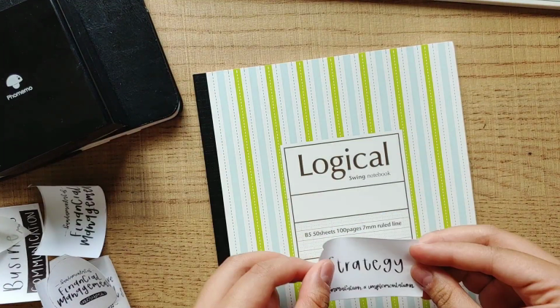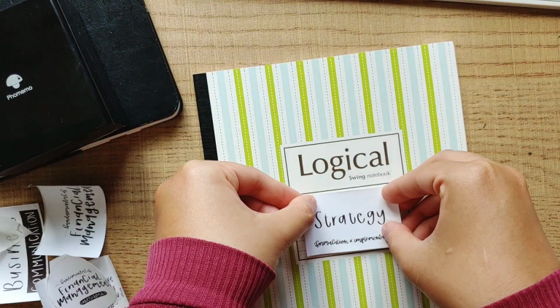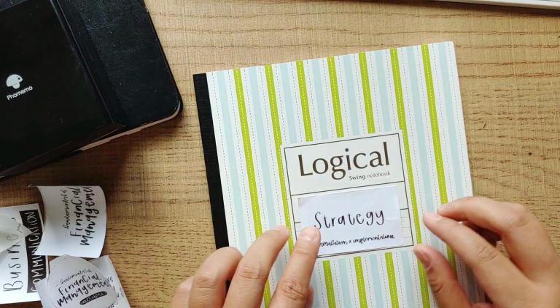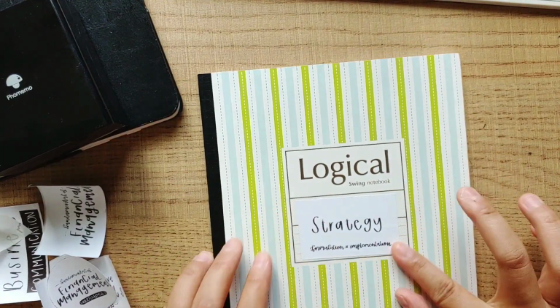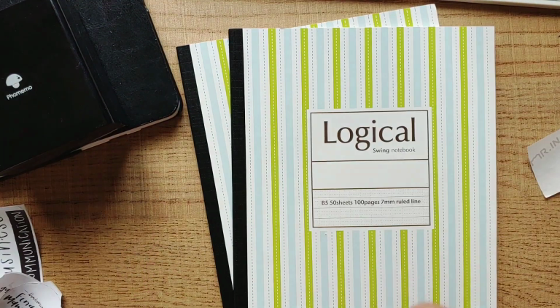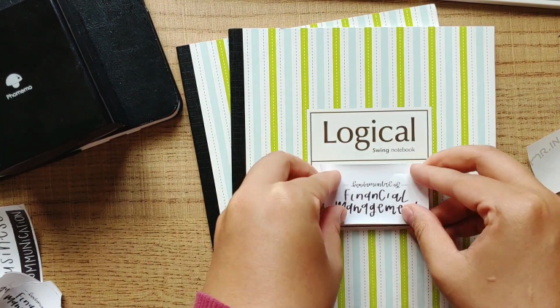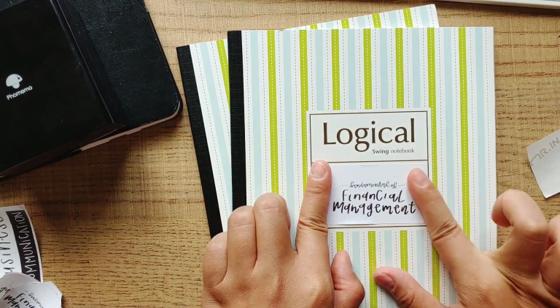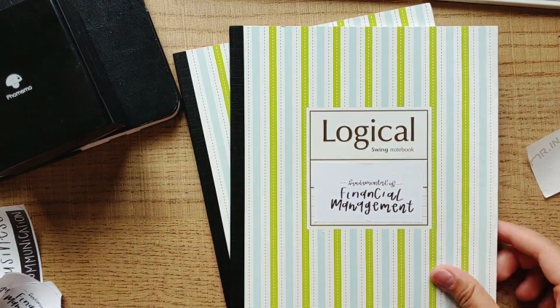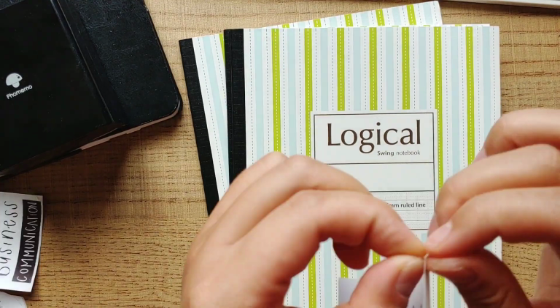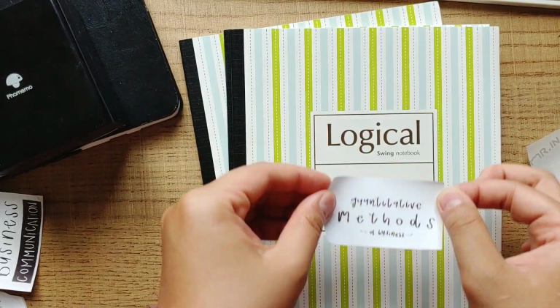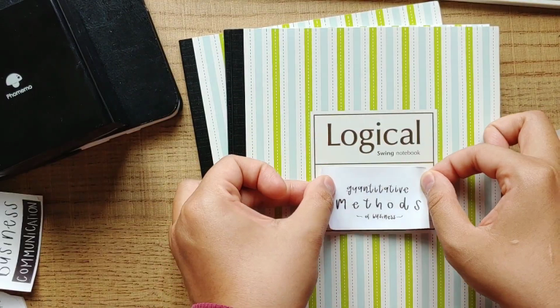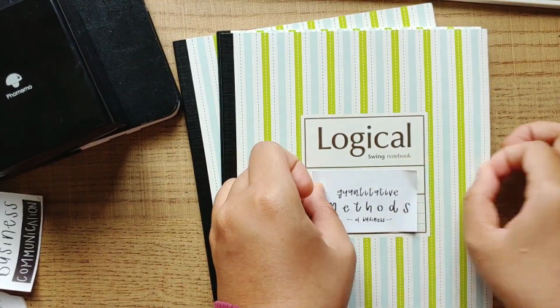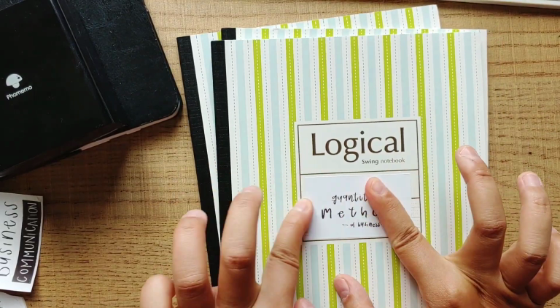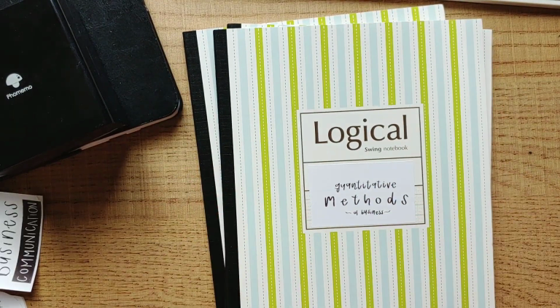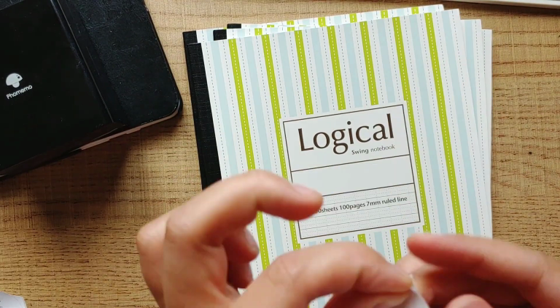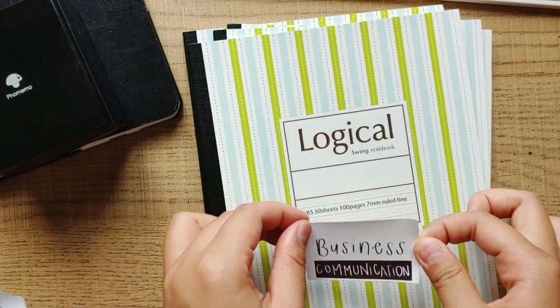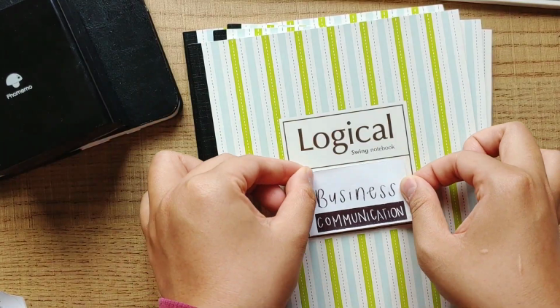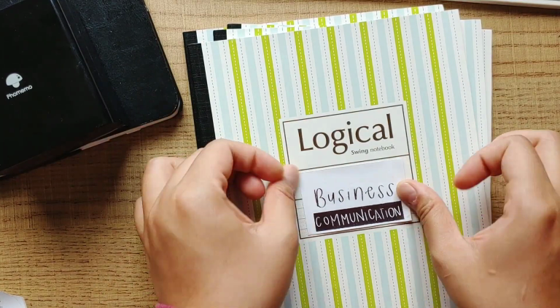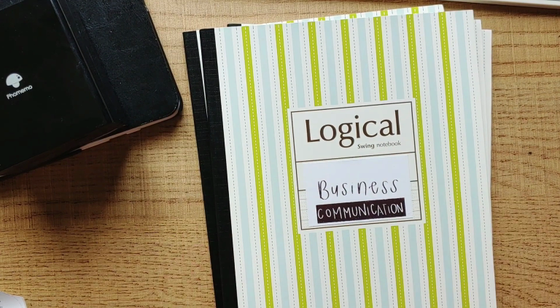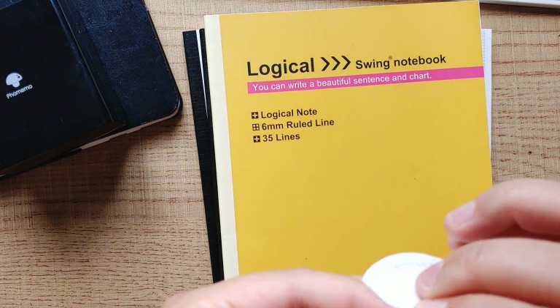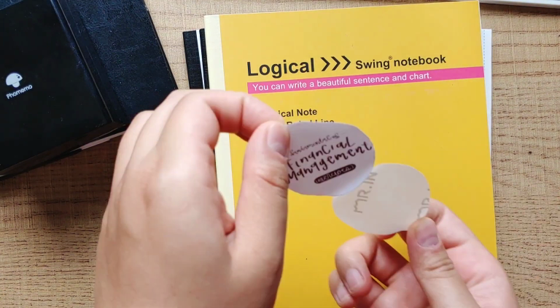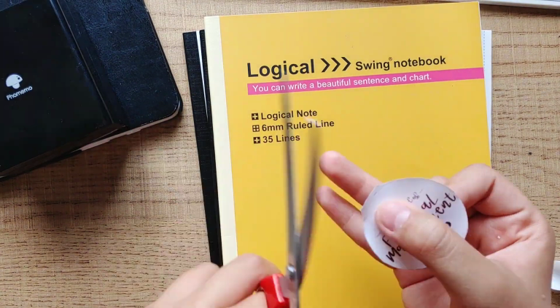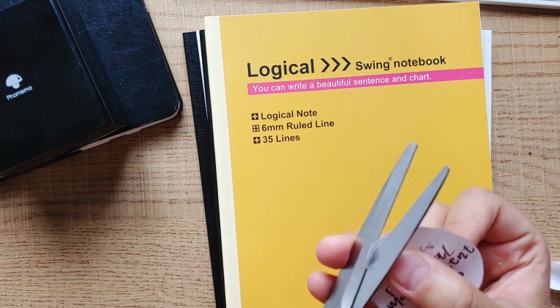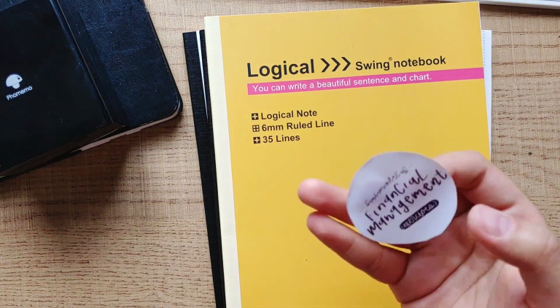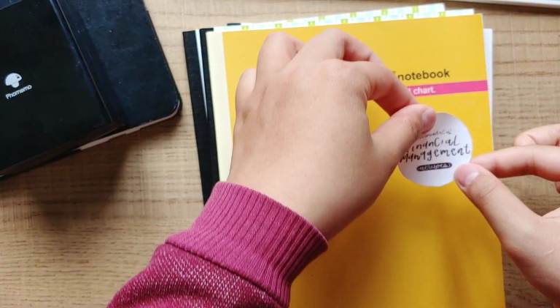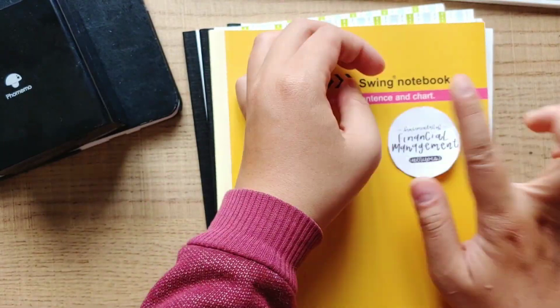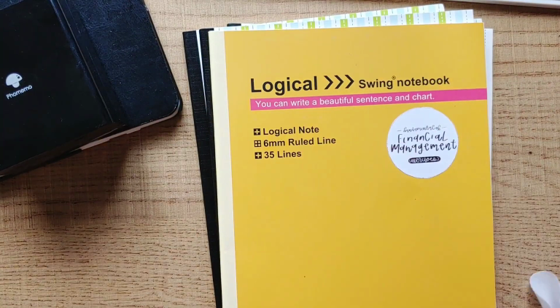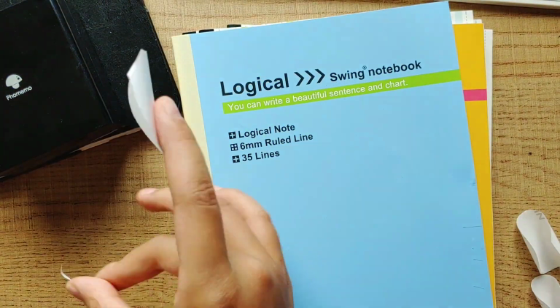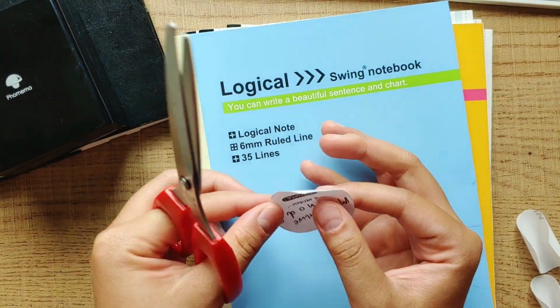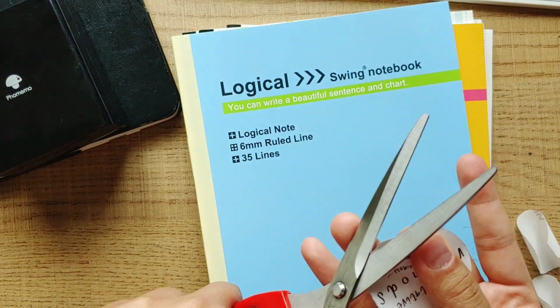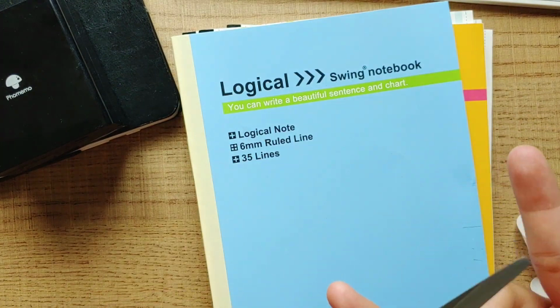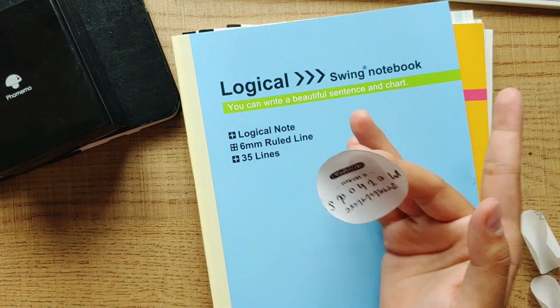After all the labels have been cut, I will stick them on my notebooks first before I put some colors on them. I don't do these arts and crafts stuff on a daily basis and my hands are obviously not used to these things either. You cannot see it but my hands are shaking like really bad.